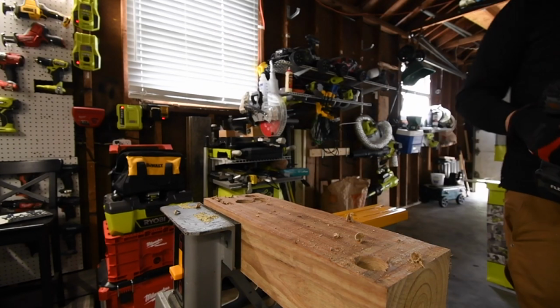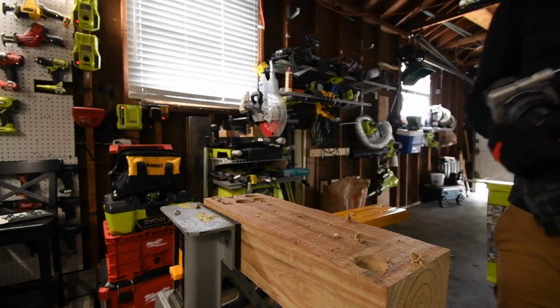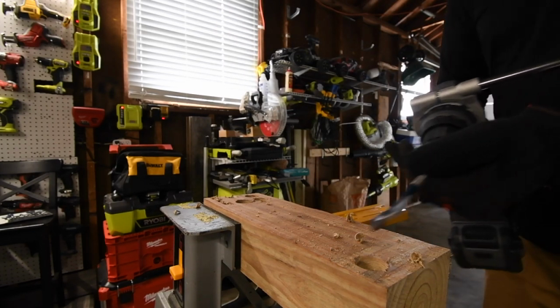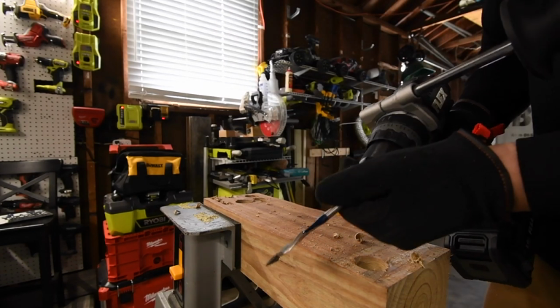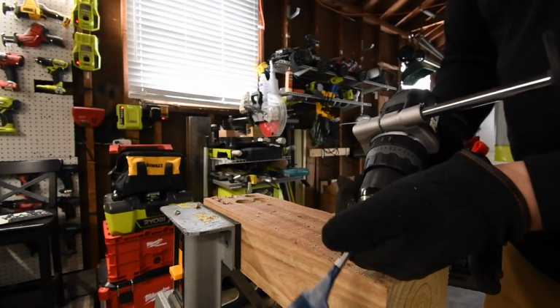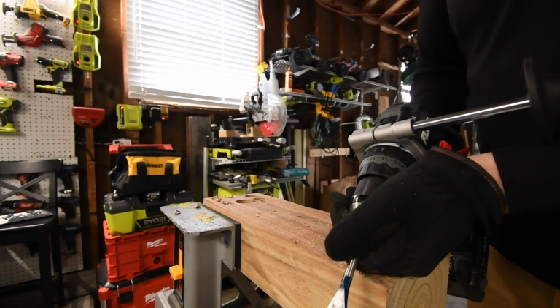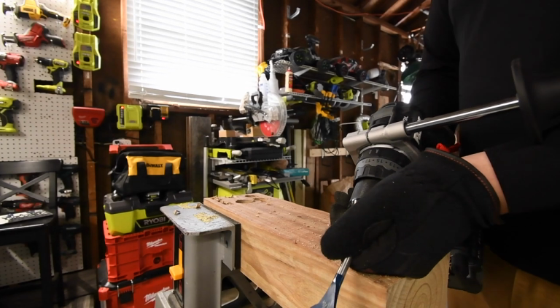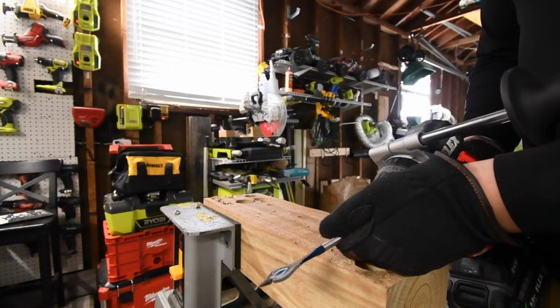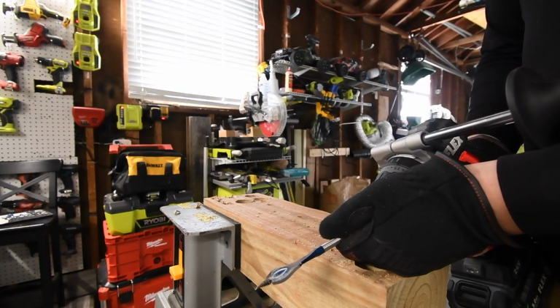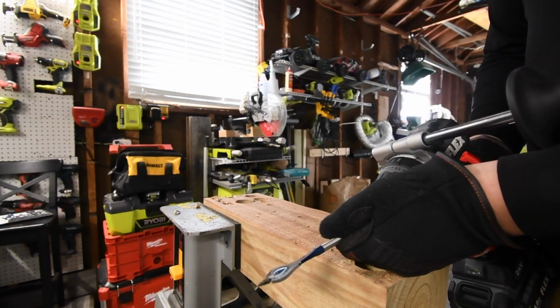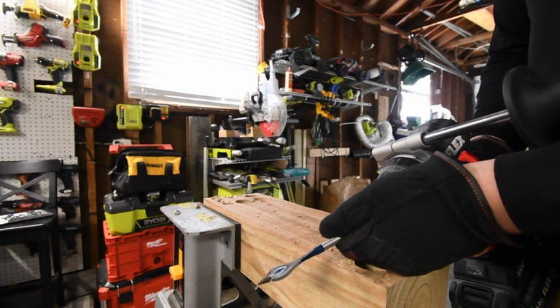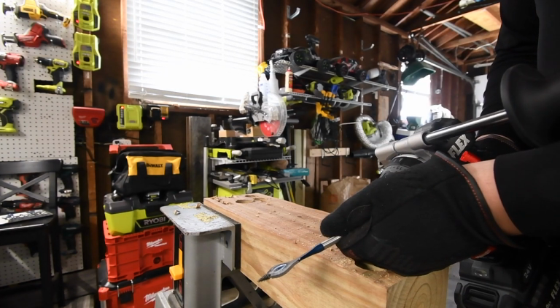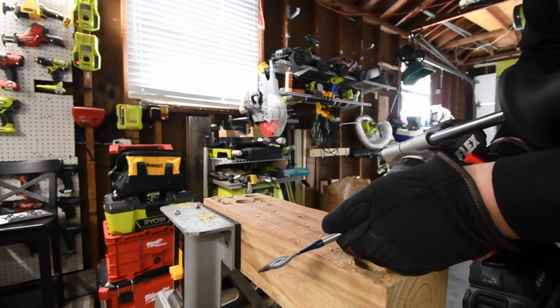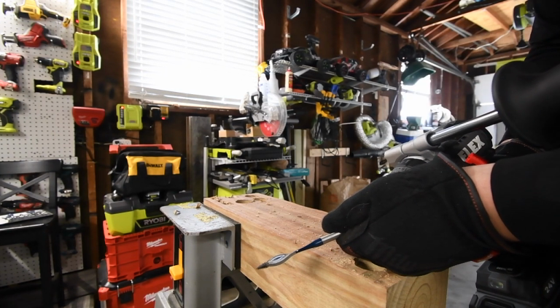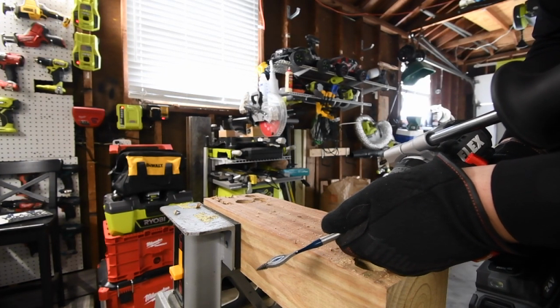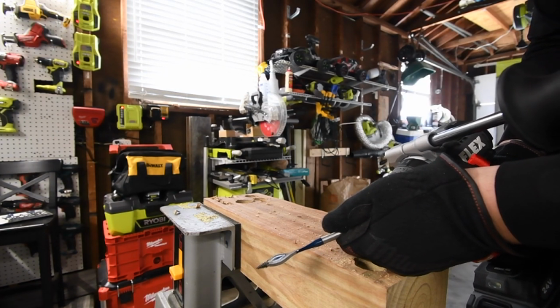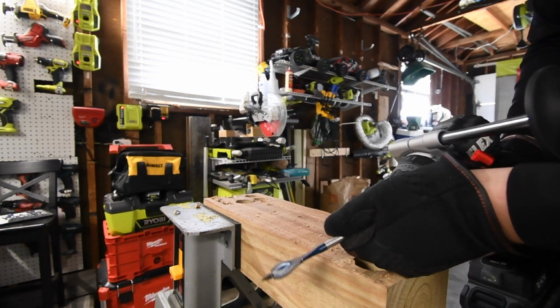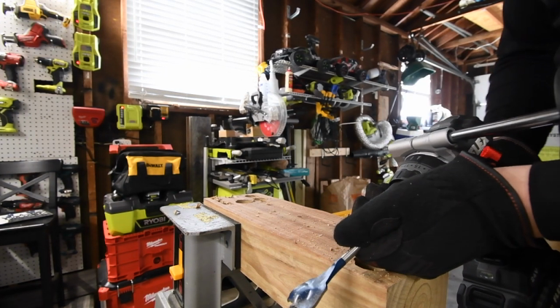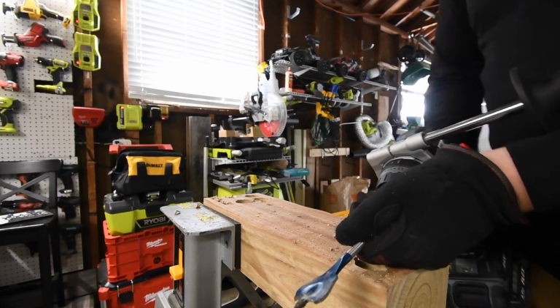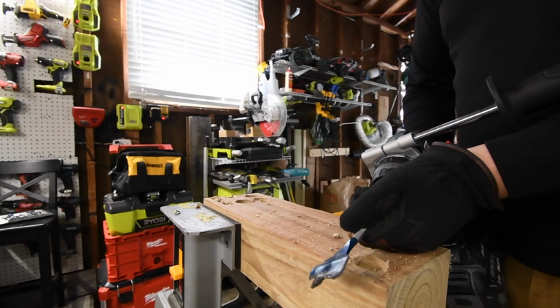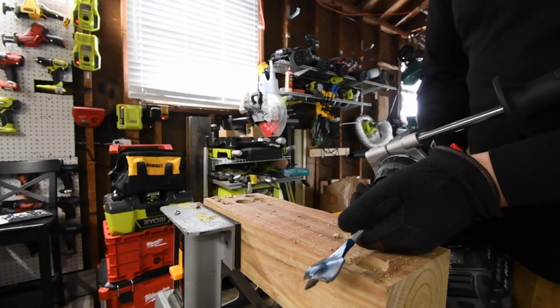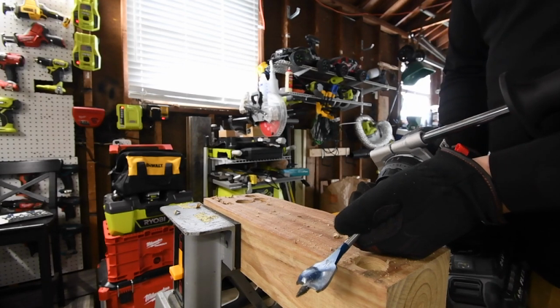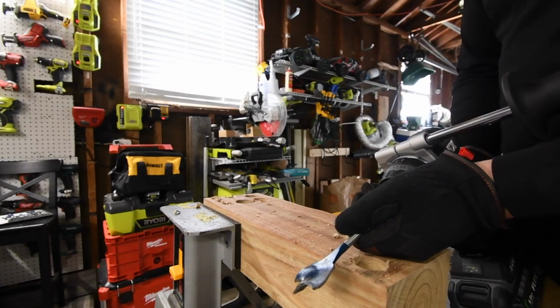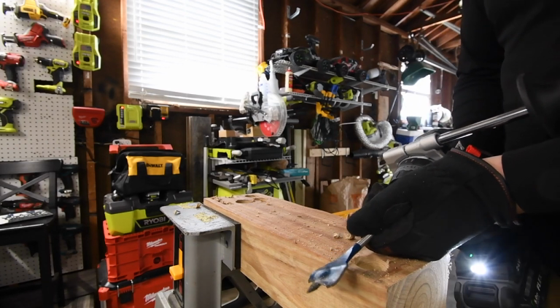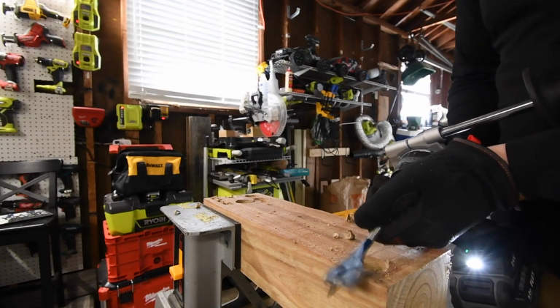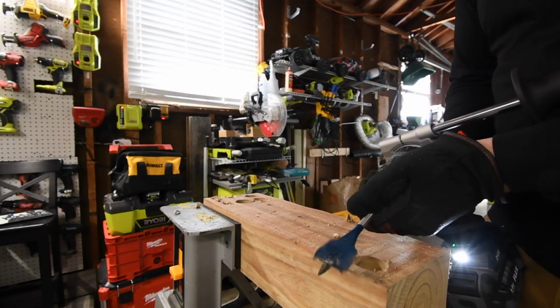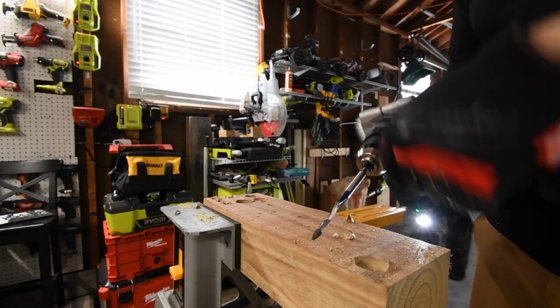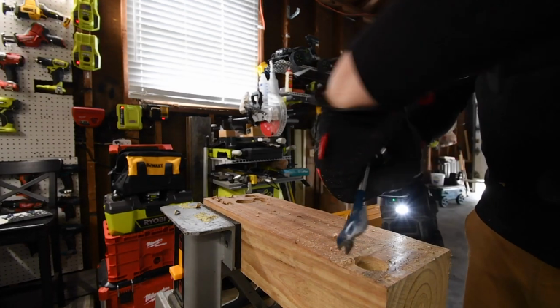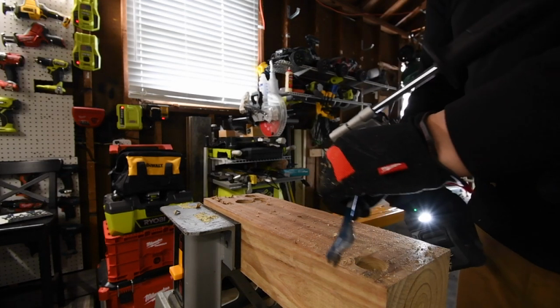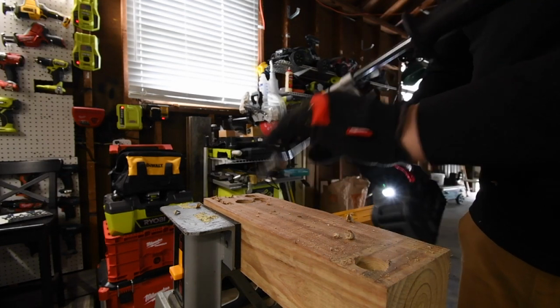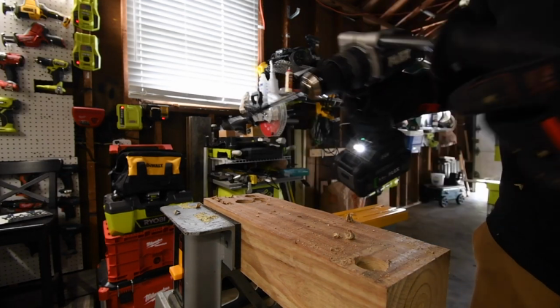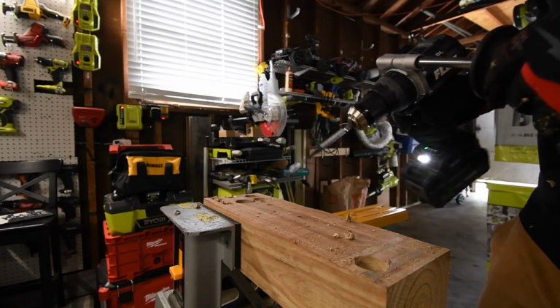Please don't give me crap in the comments about the batteries. North America does not make a 5 amp hour battery for Ryobi — they do in another country, but not in America. I just want to see what the new battery does.